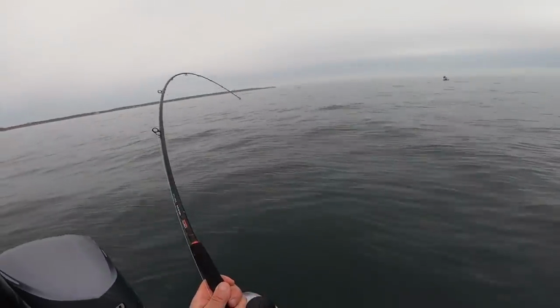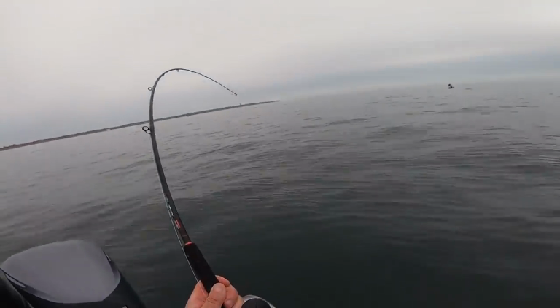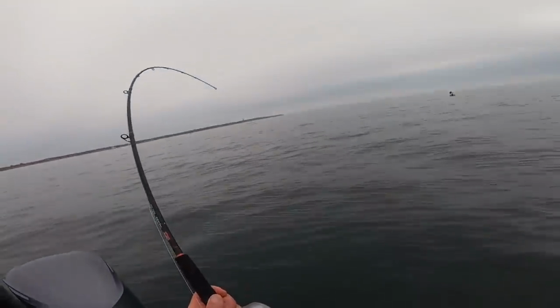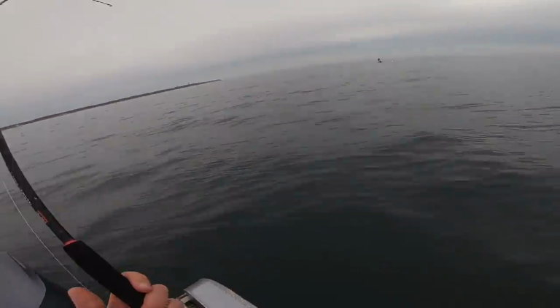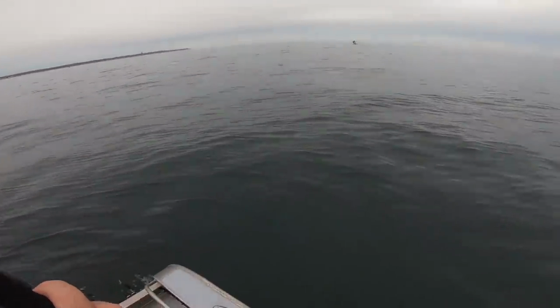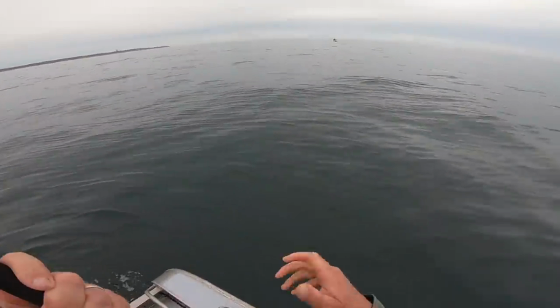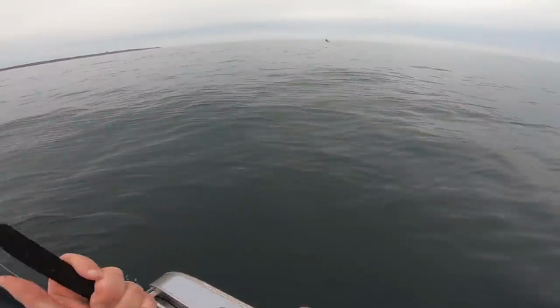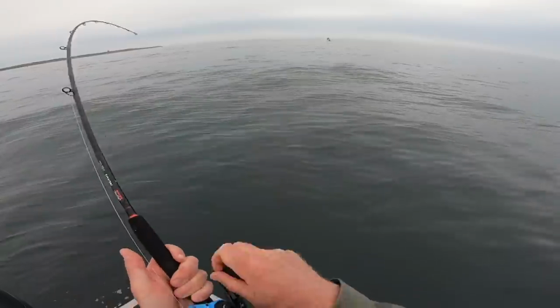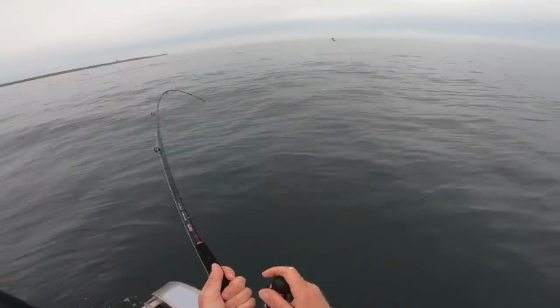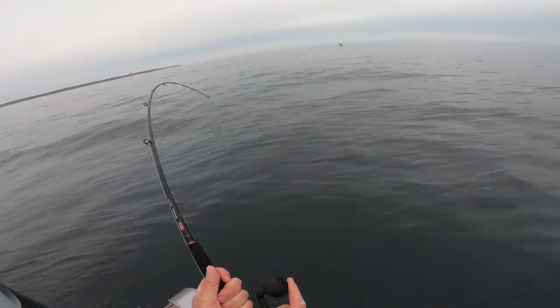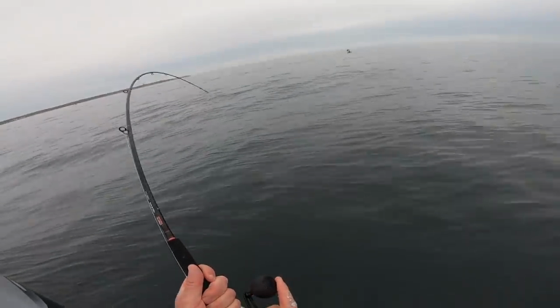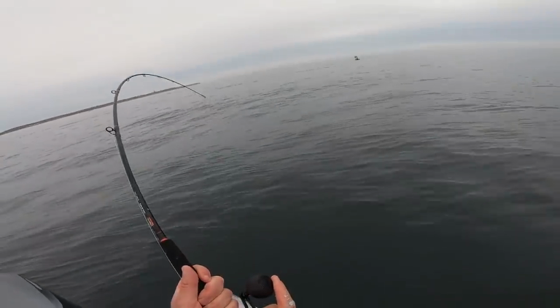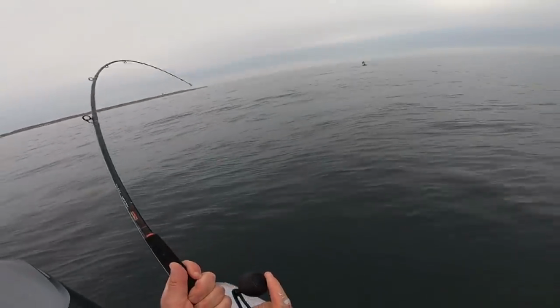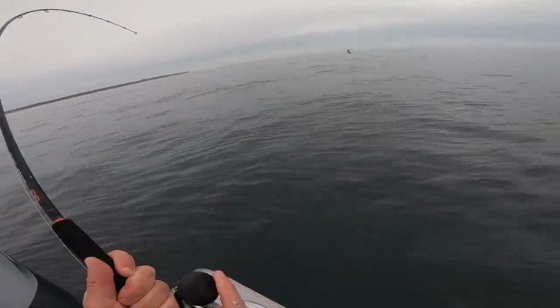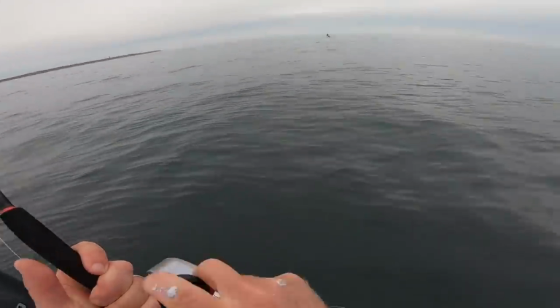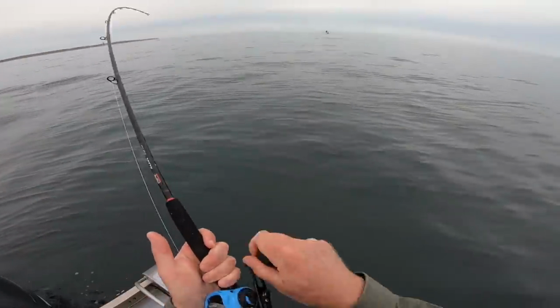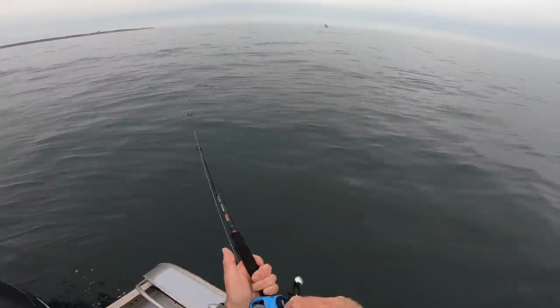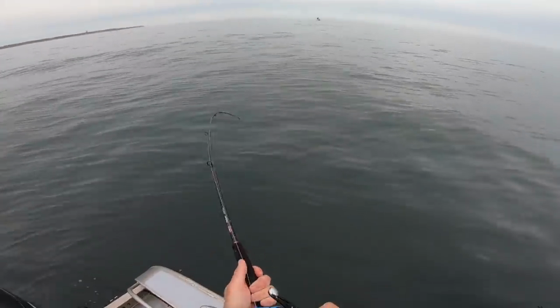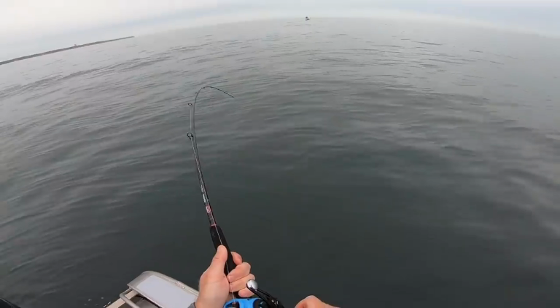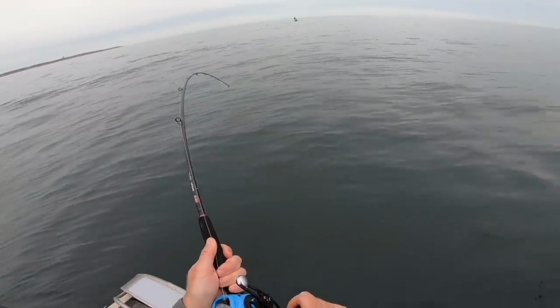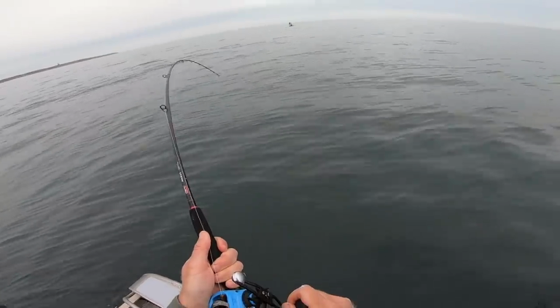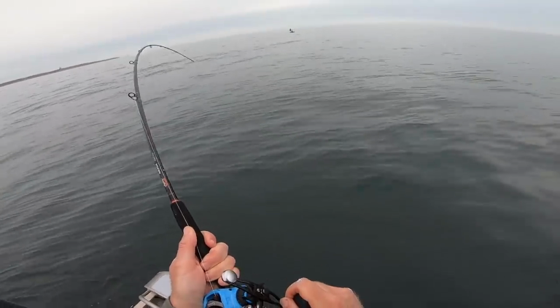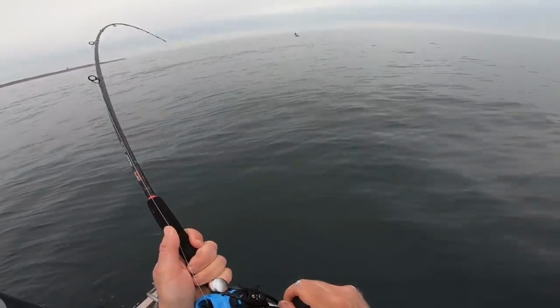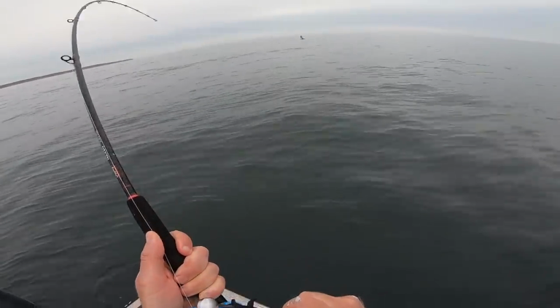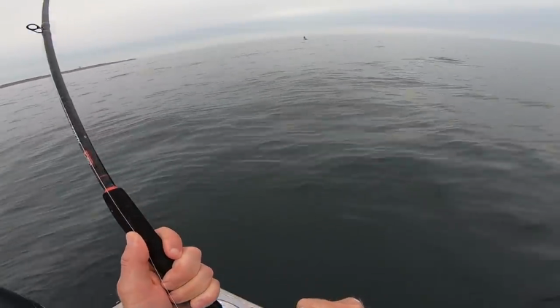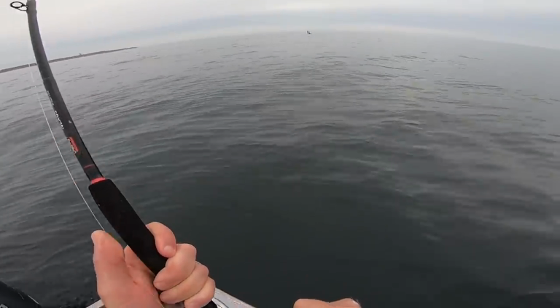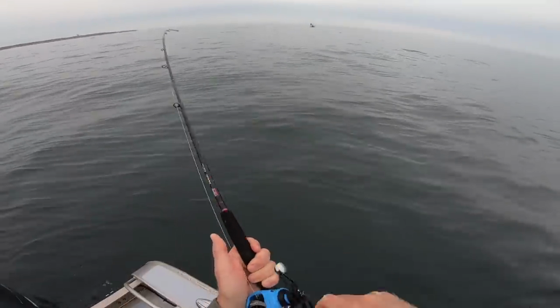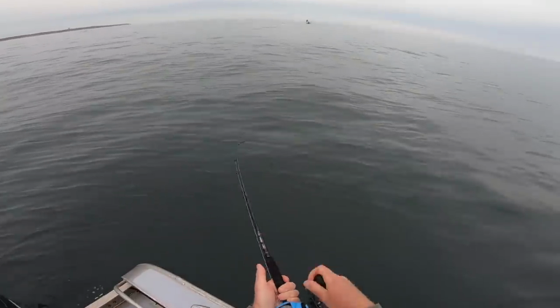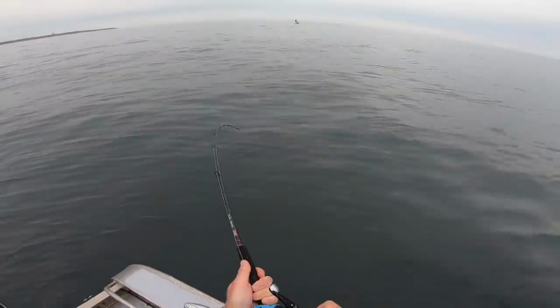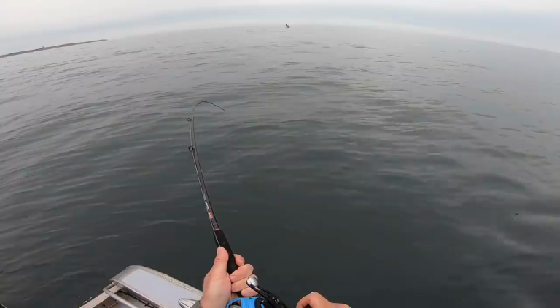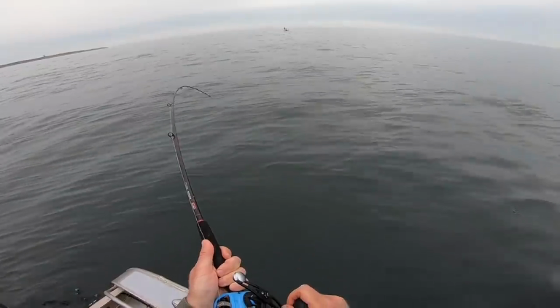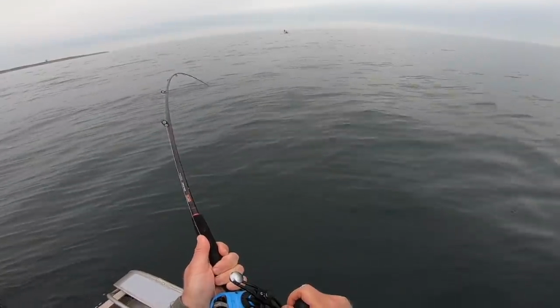It's not bottom — it's coming up, but it's not a fluke either. It's a big skate! I don't mess around — I get the biggest ones.